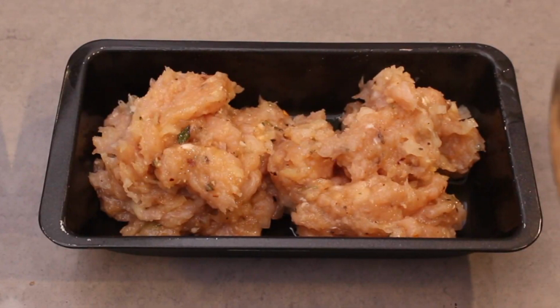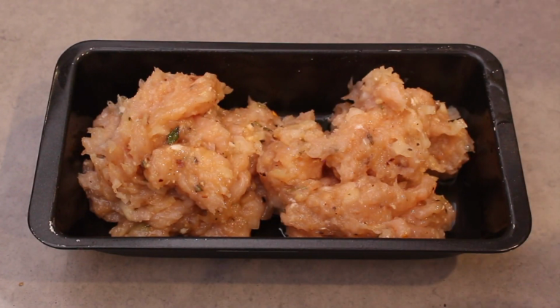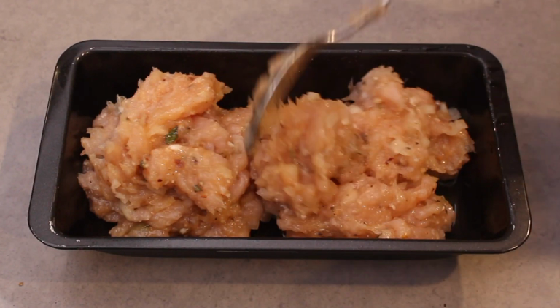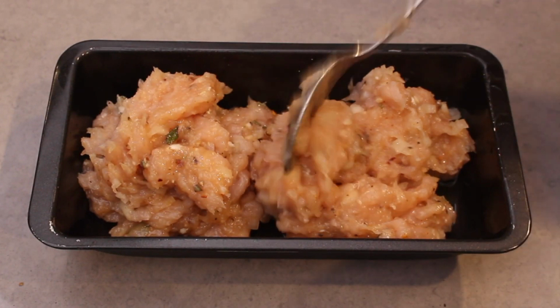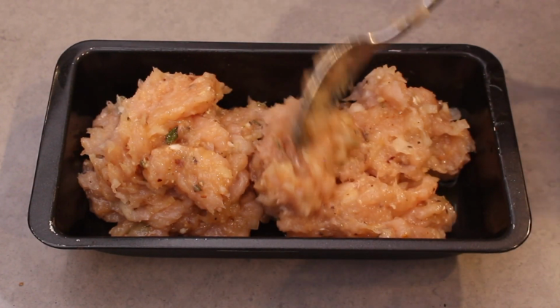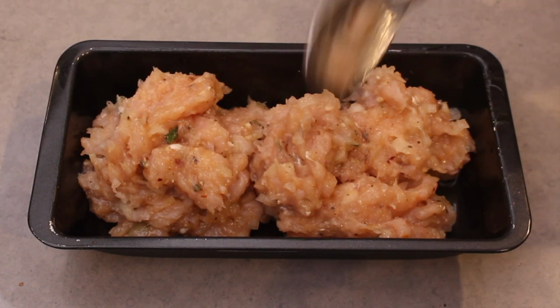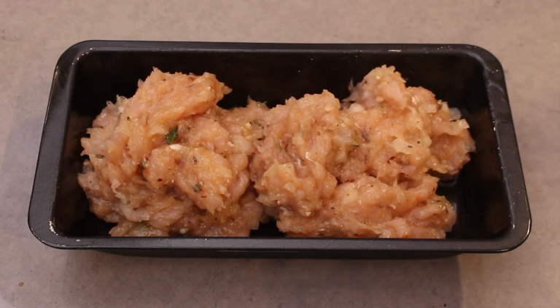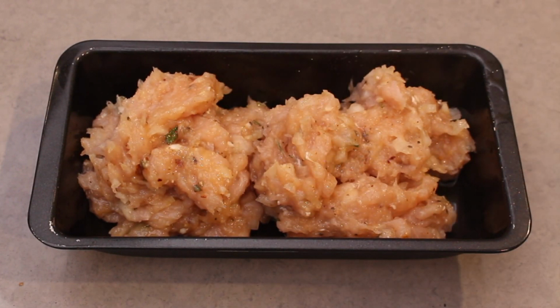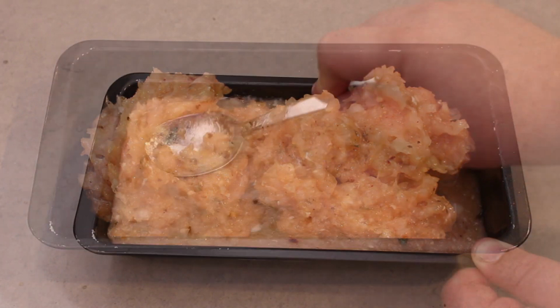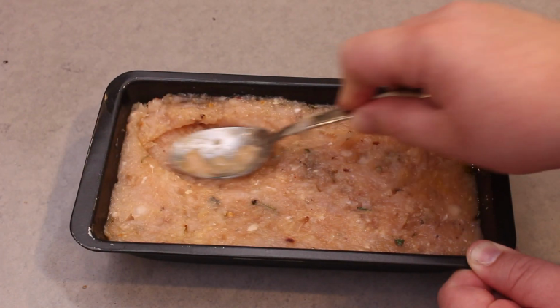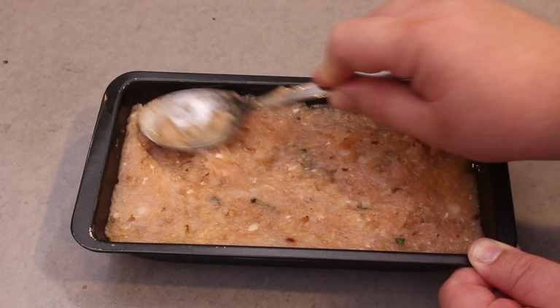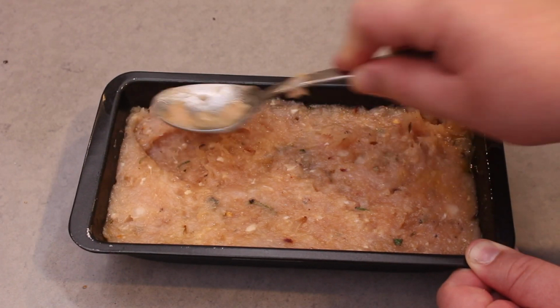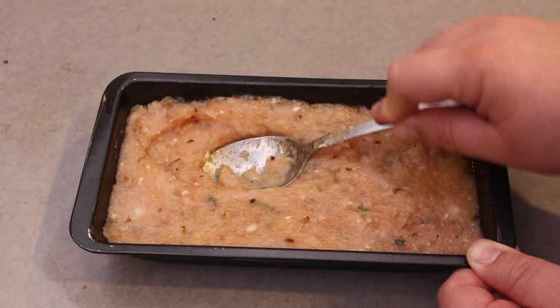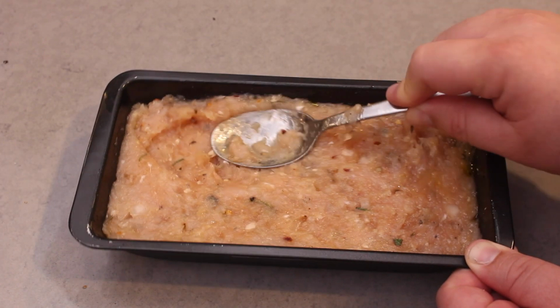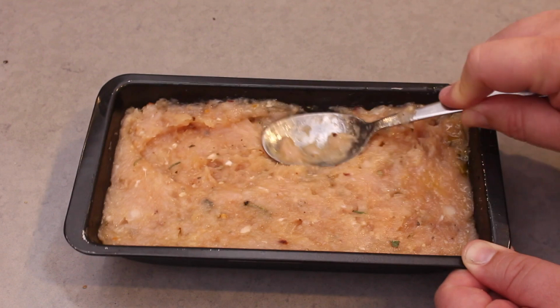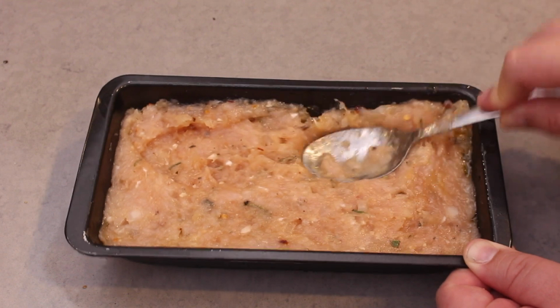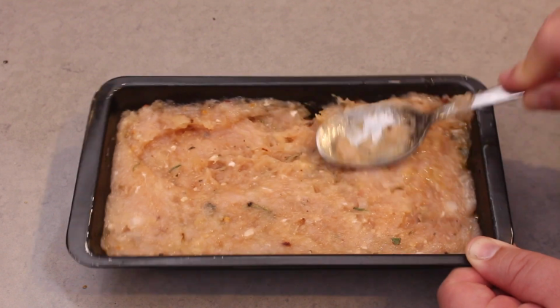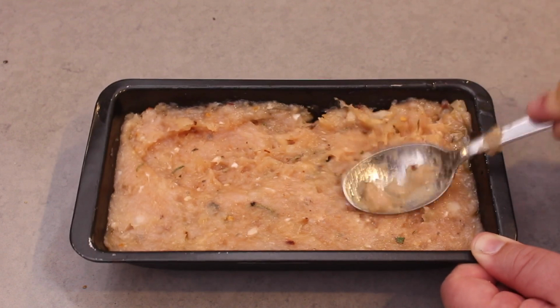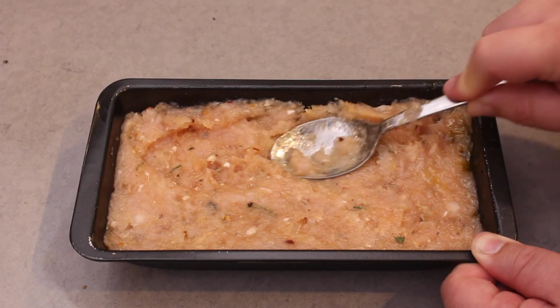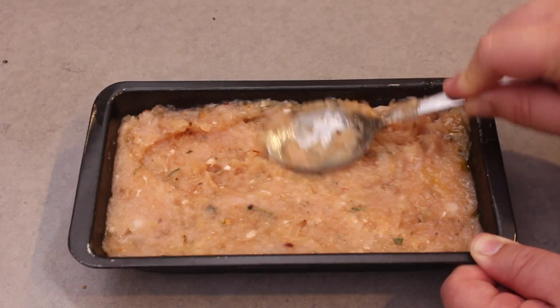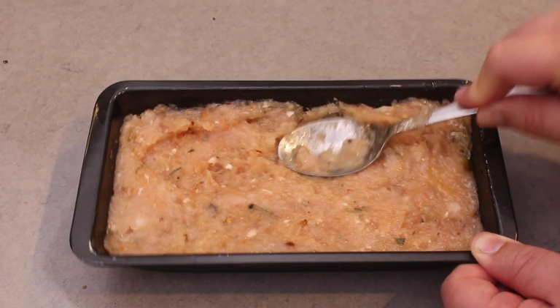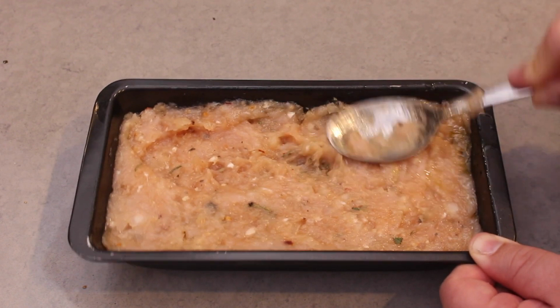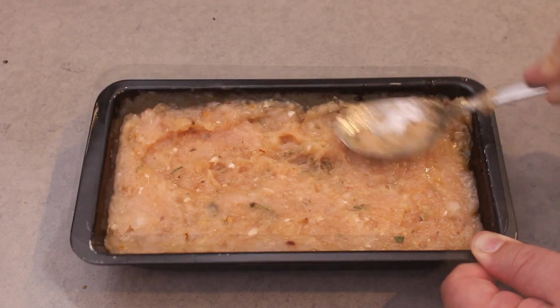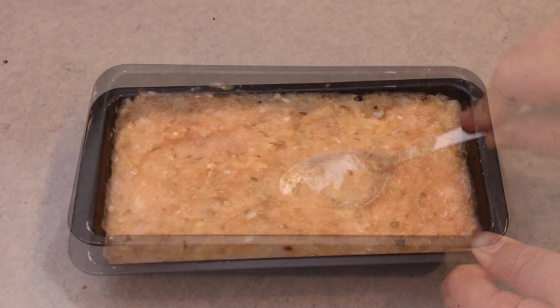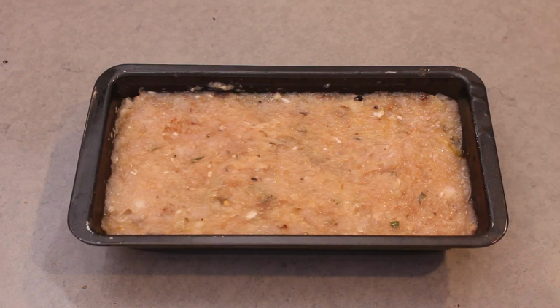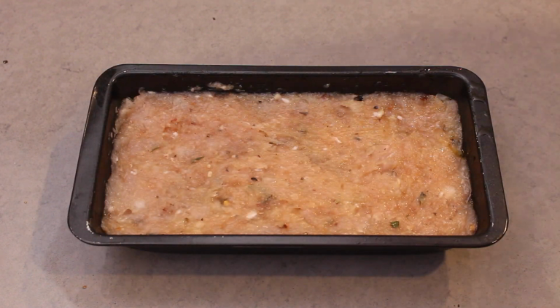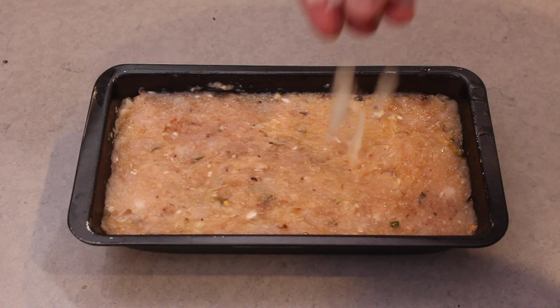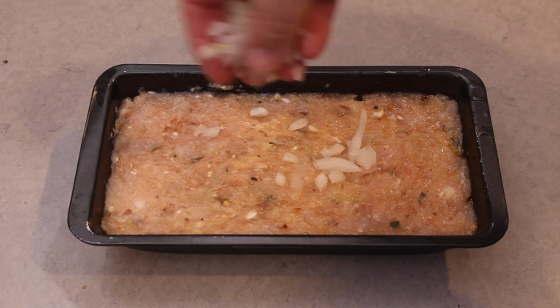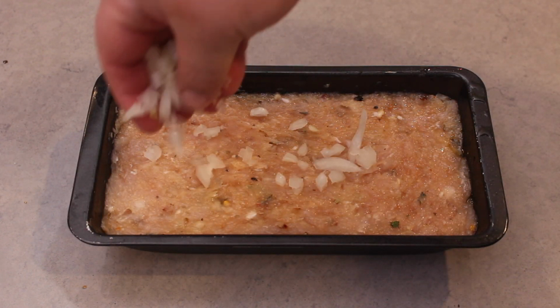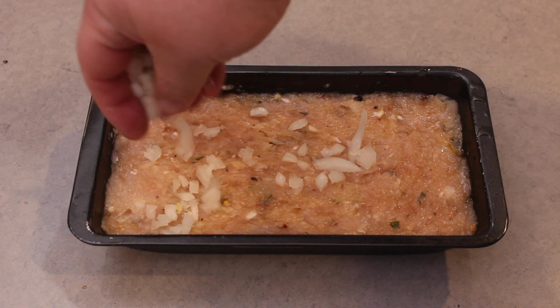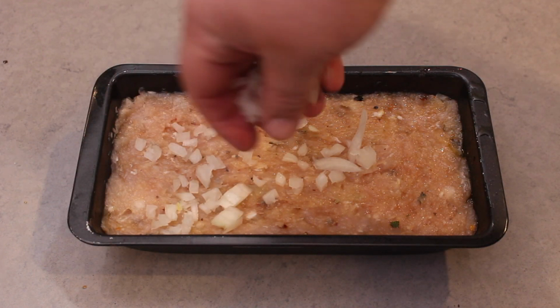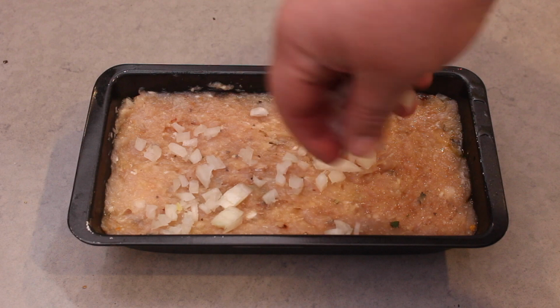Then place into a loaf tin oiled down with olive oil so it doesn't stick. Even out and press the mixture to the sides, and get it as flat as possible.